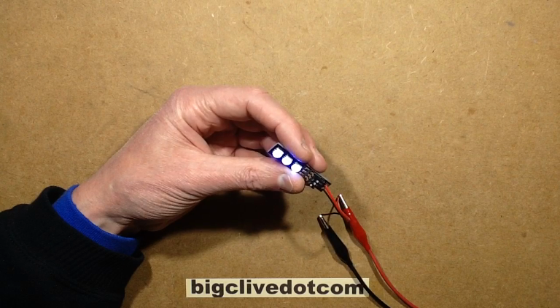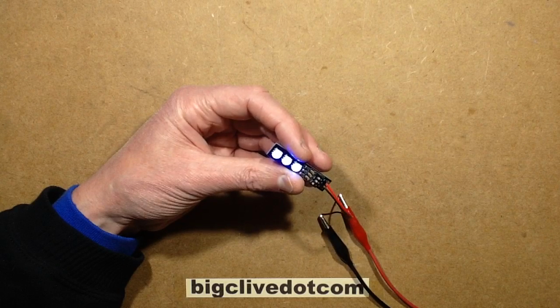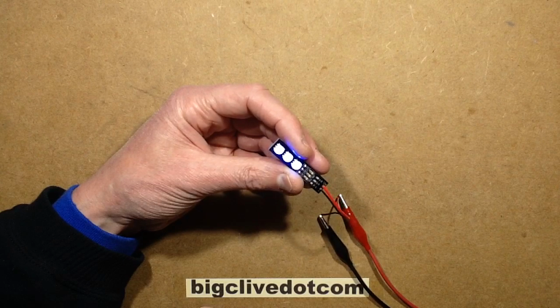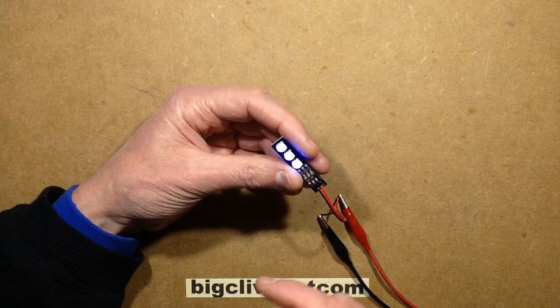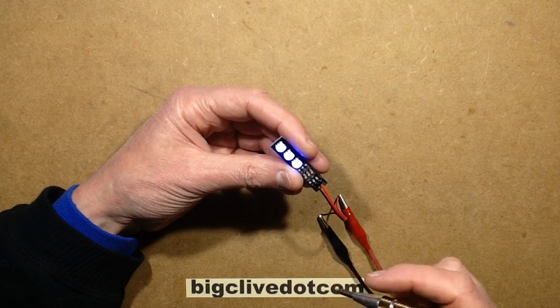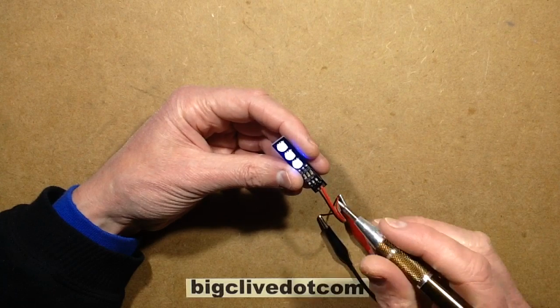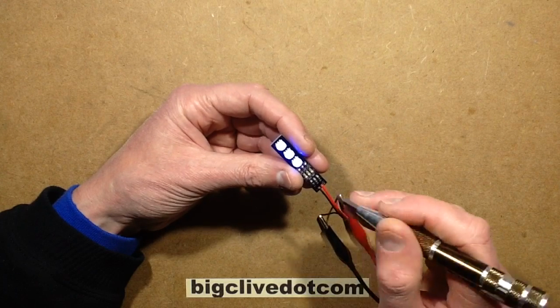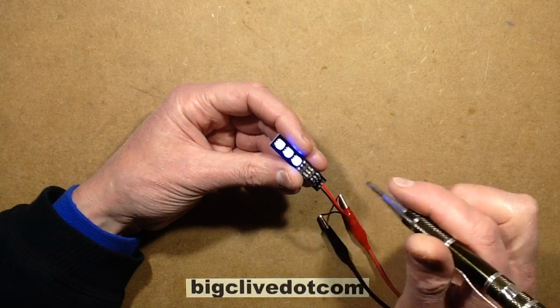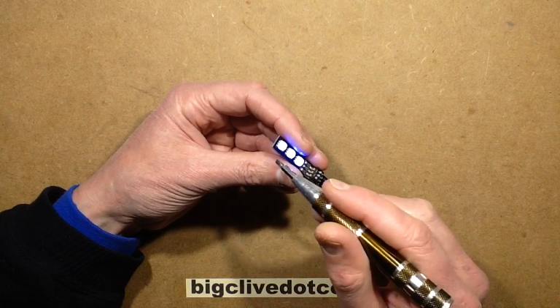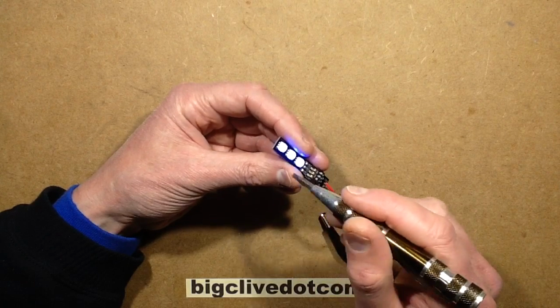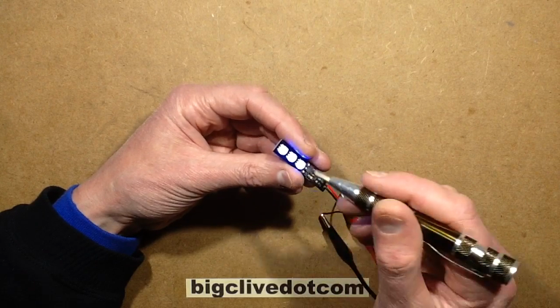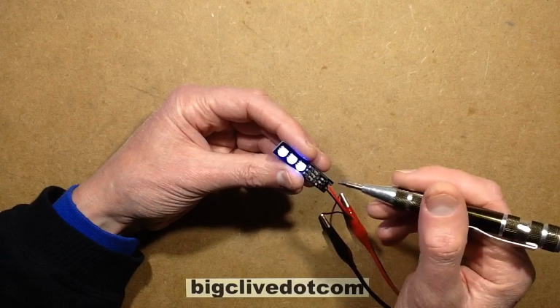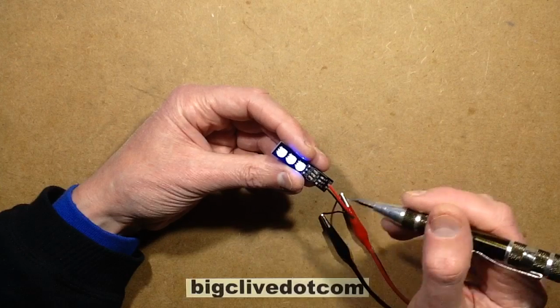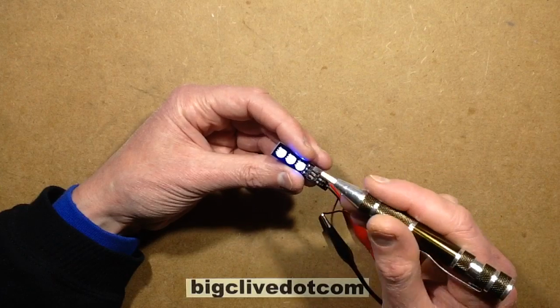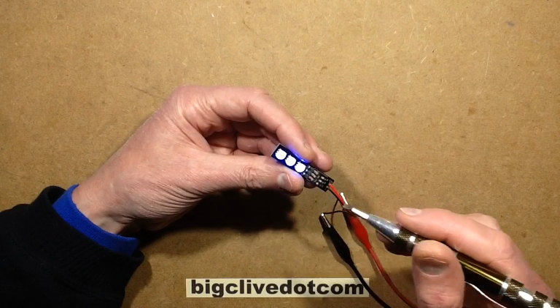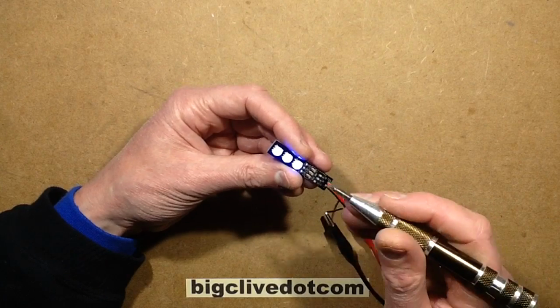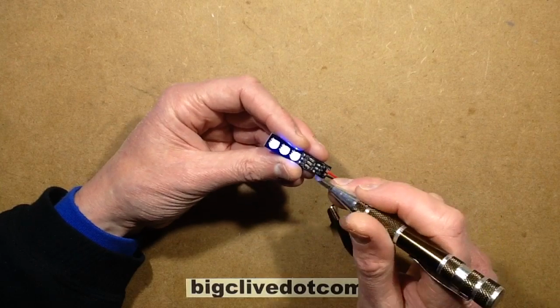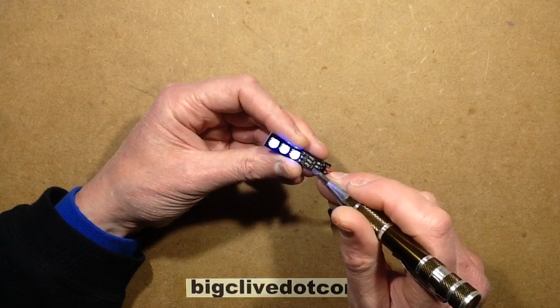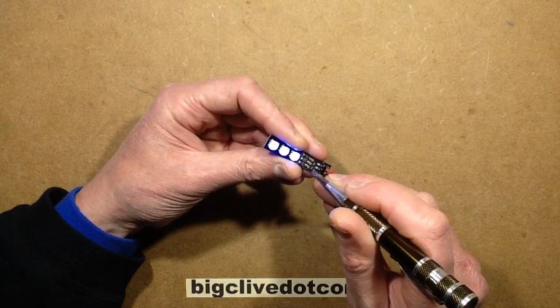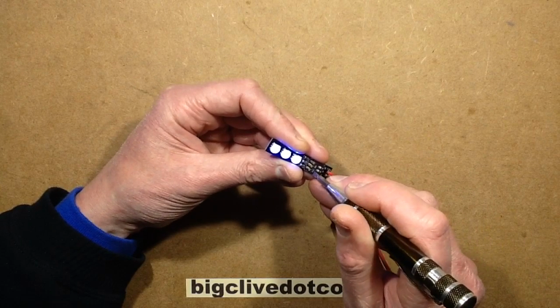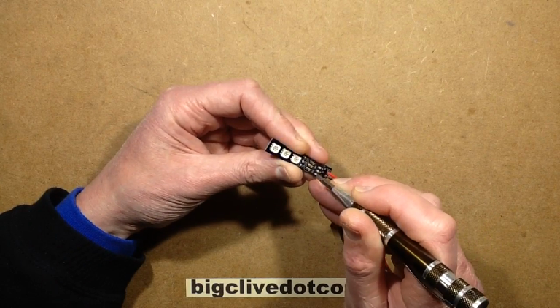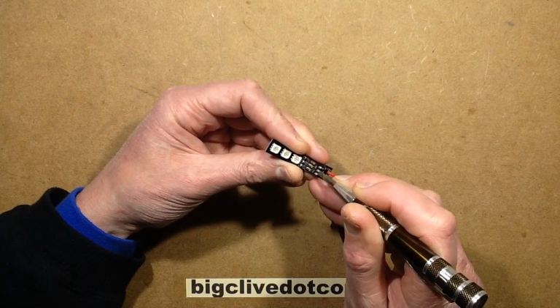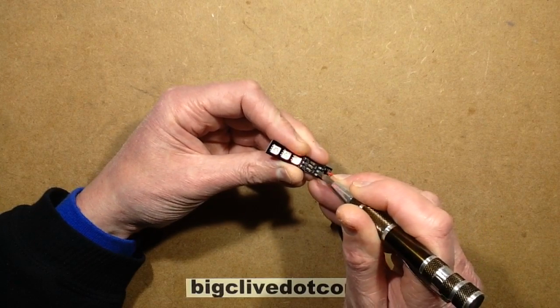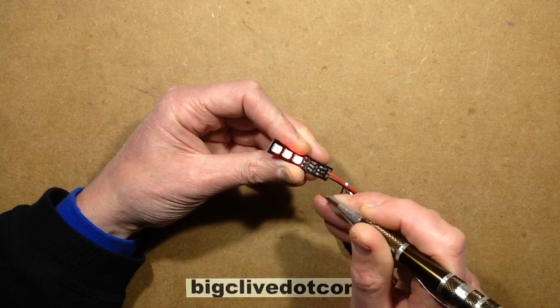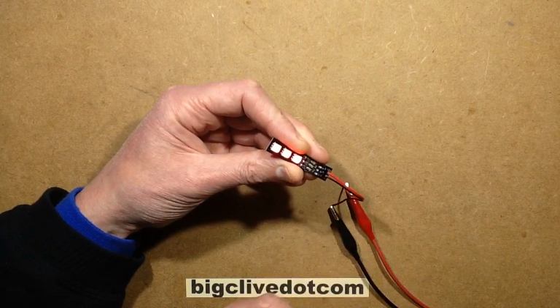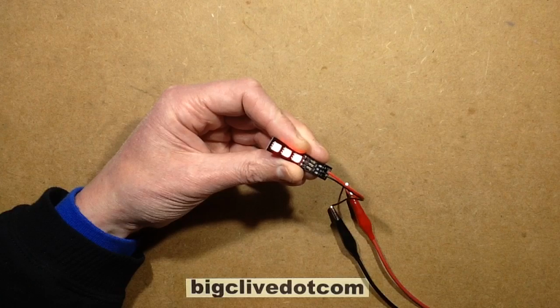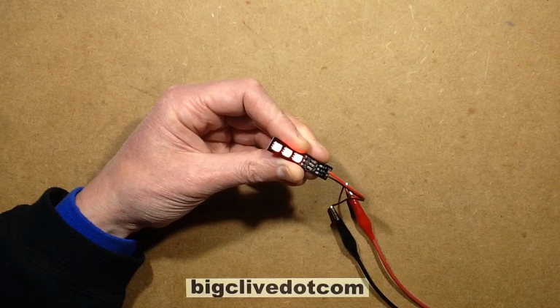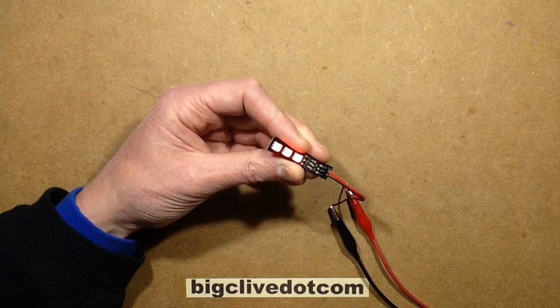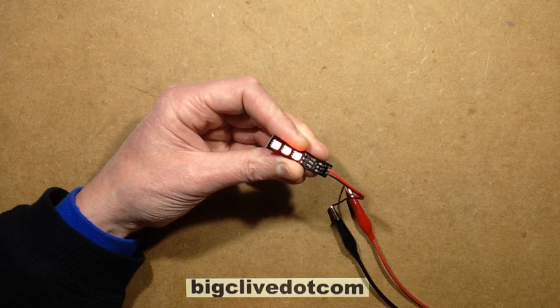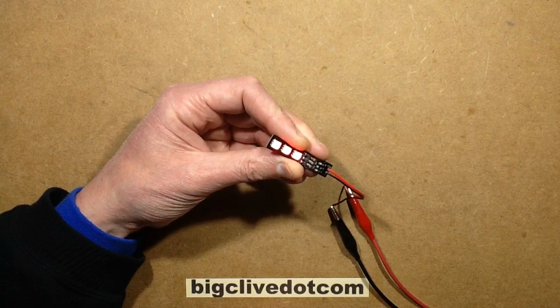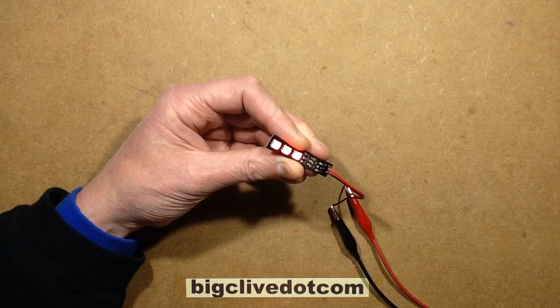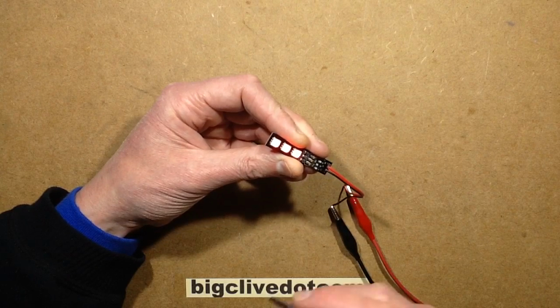If you turn it way down to 9 volts, it's something like 2 mA for blue and green, and about 10 mA for the red.